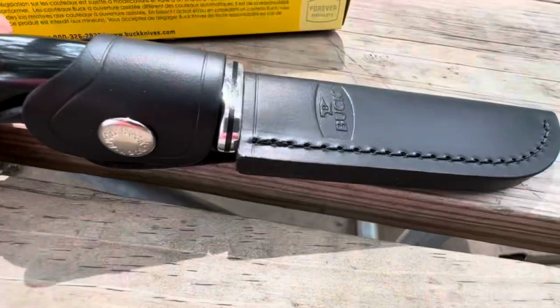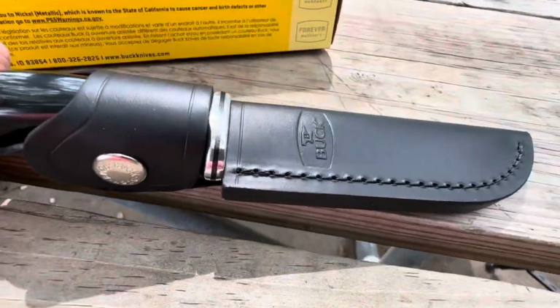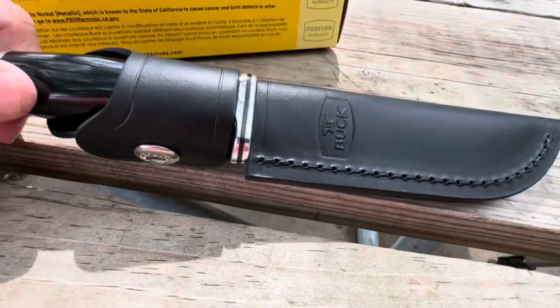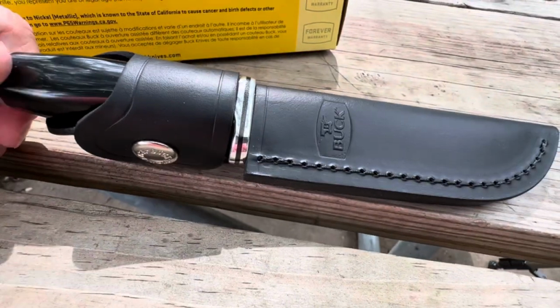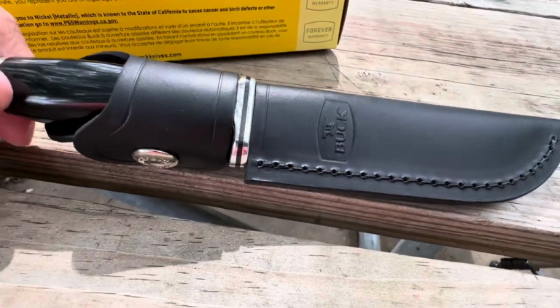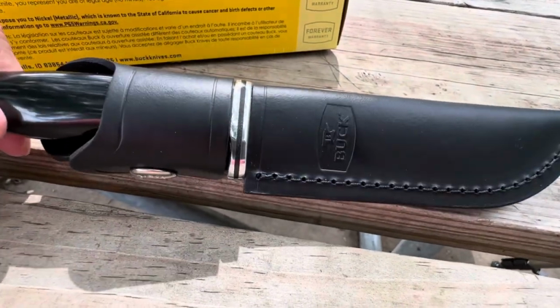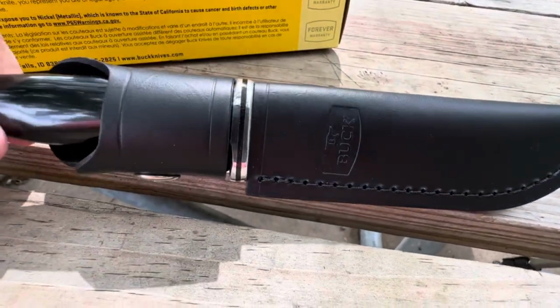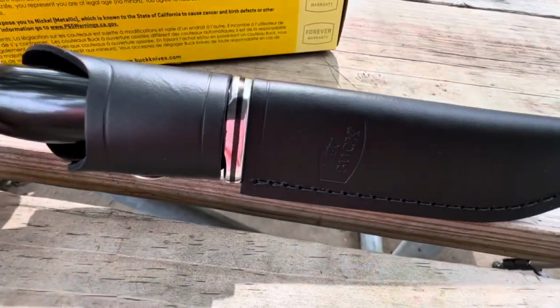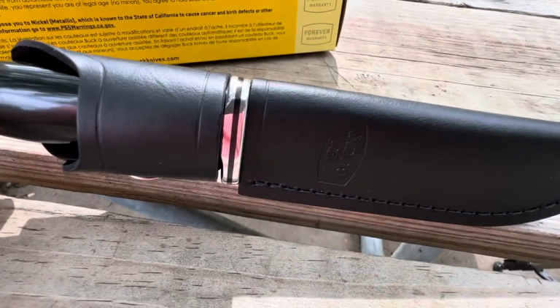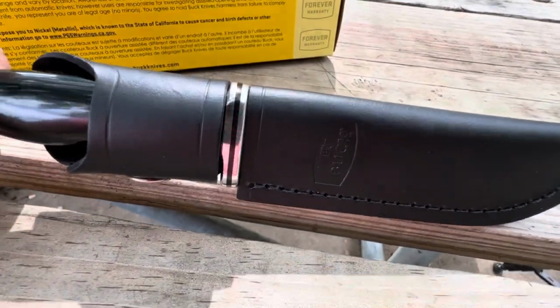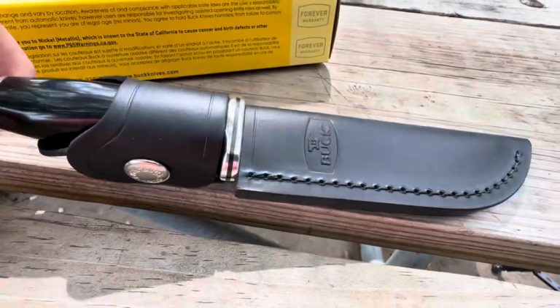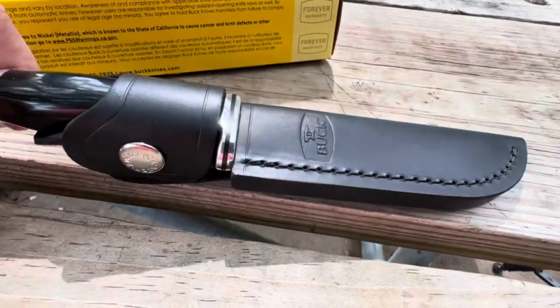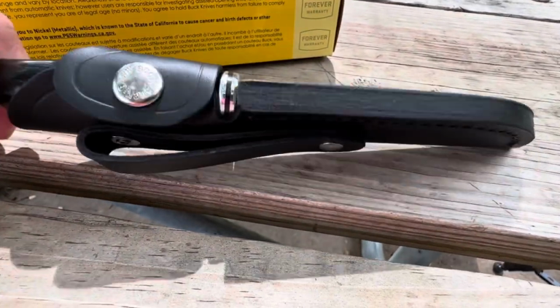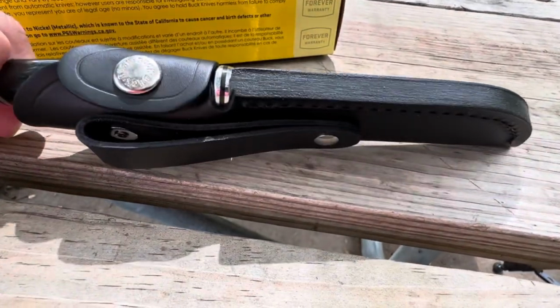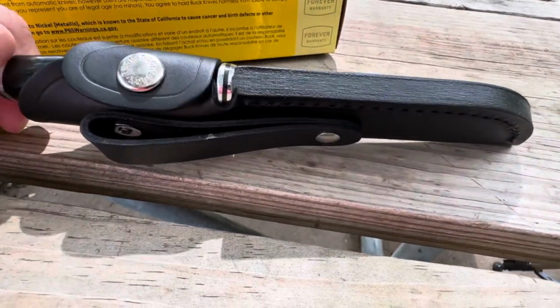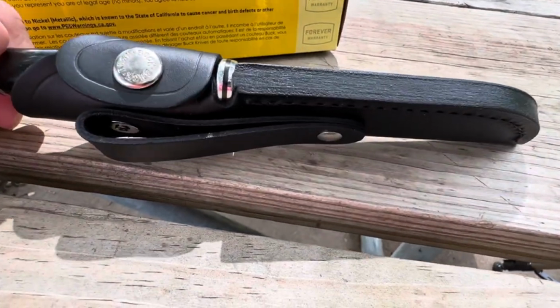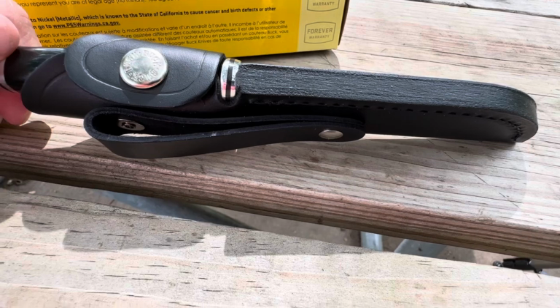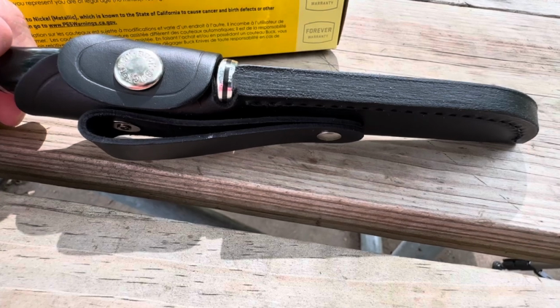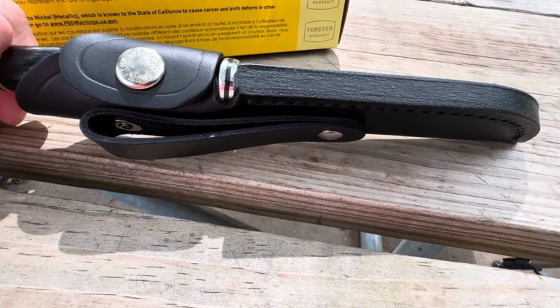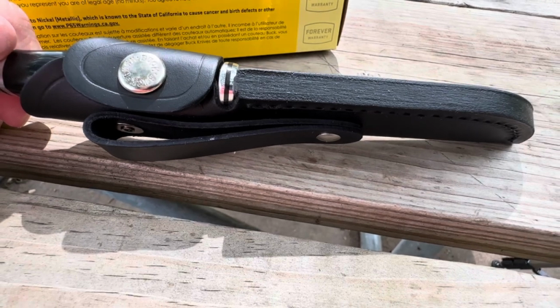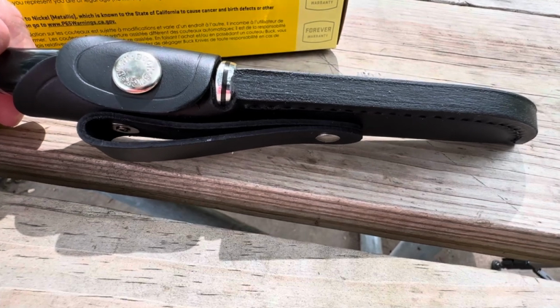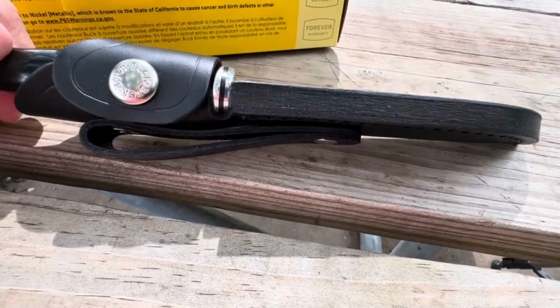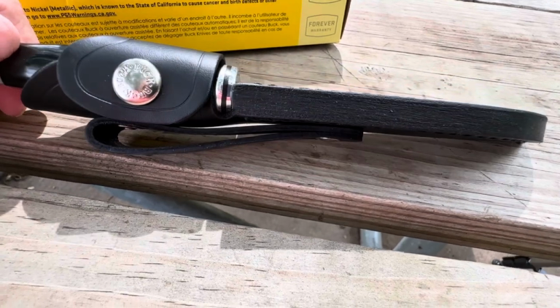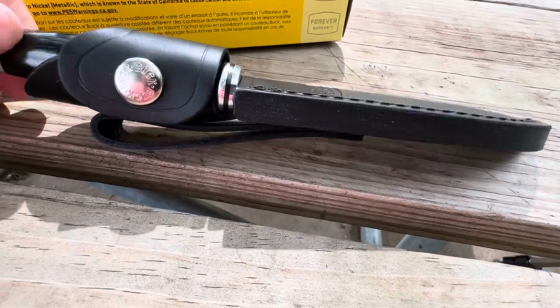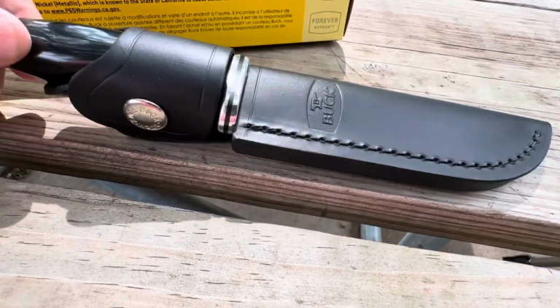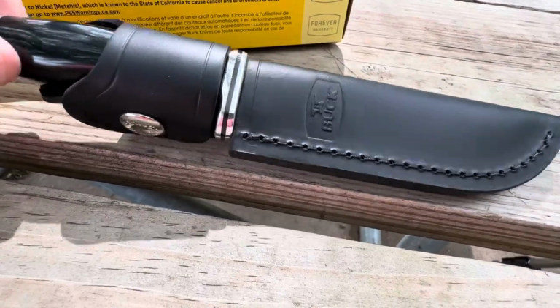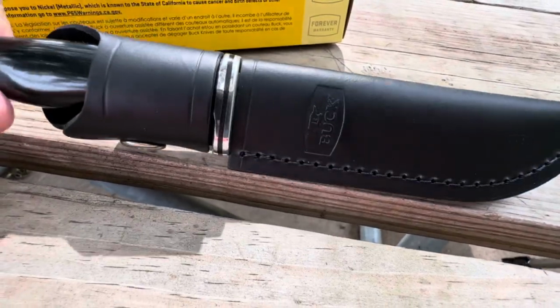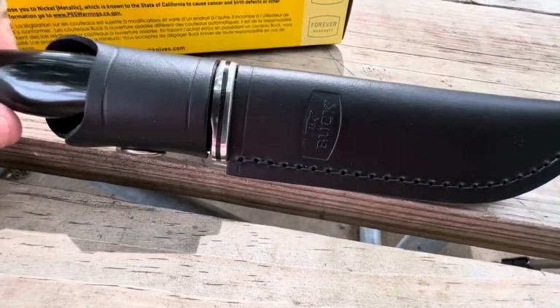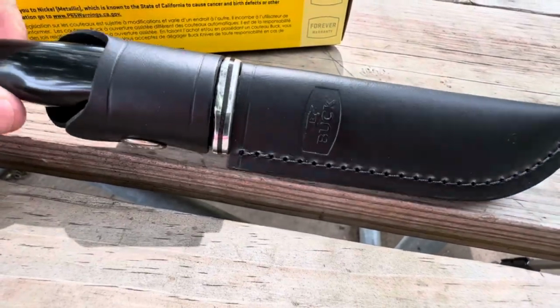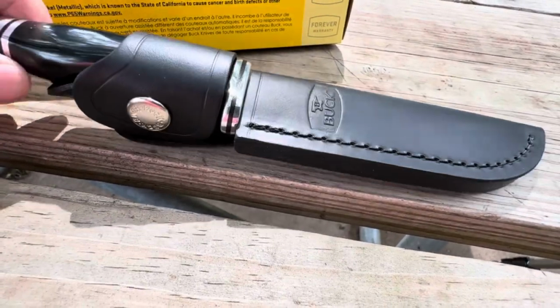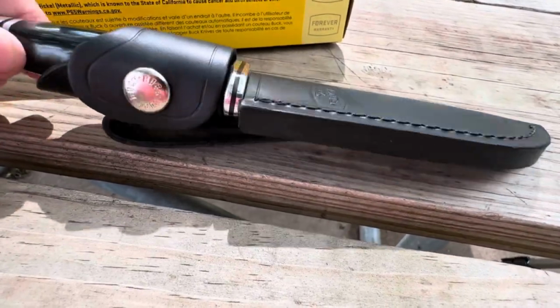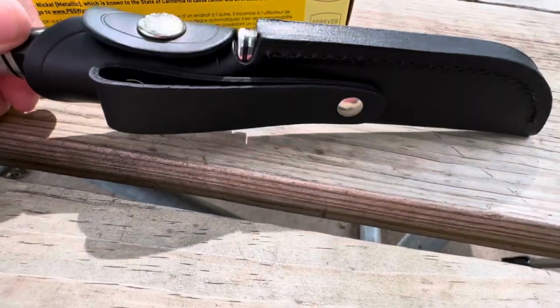You do have the sheath there. It is a nice one — it's the same type of leather that comes with the 119 Special and the 120 General.